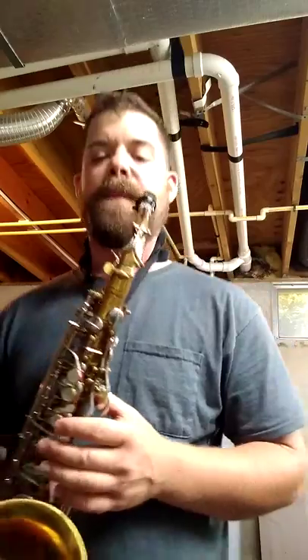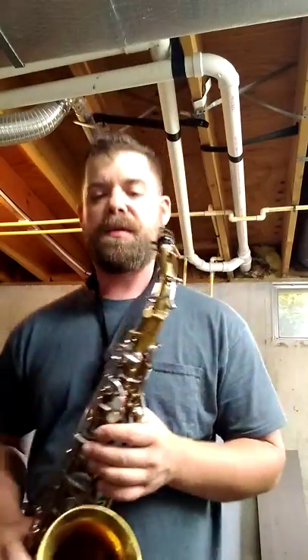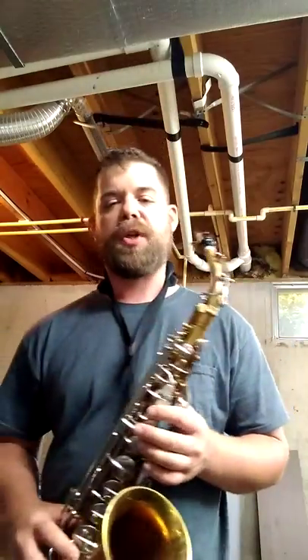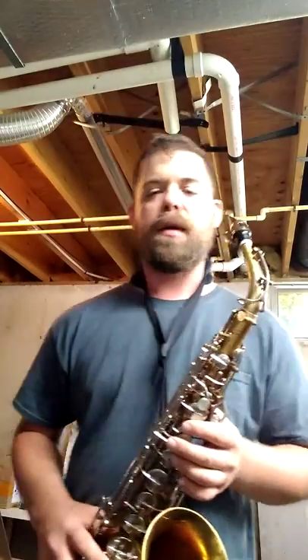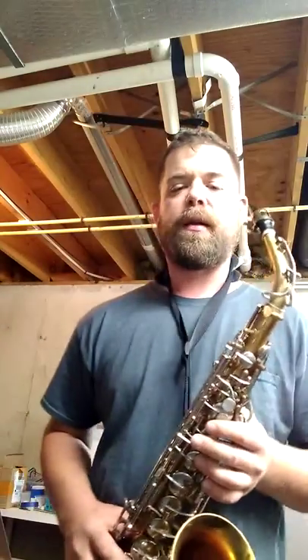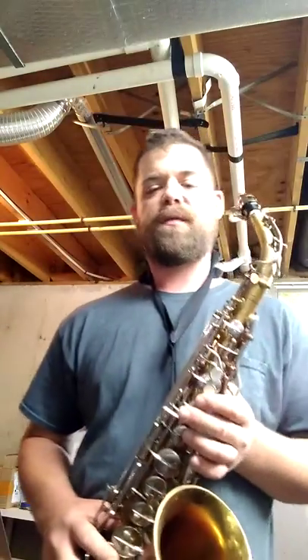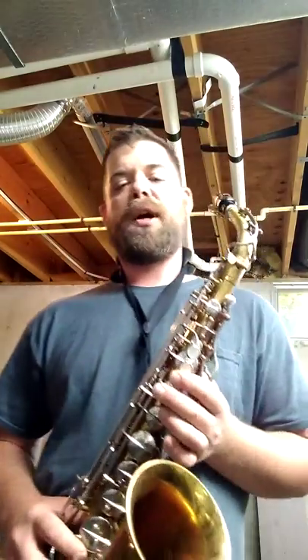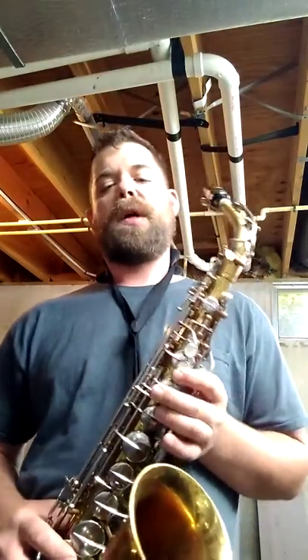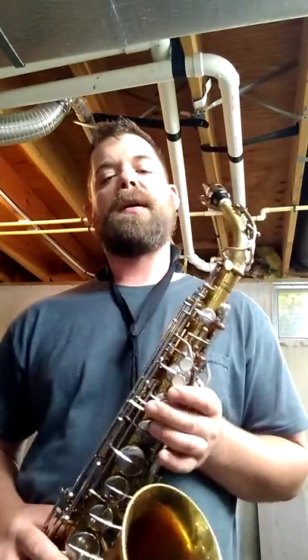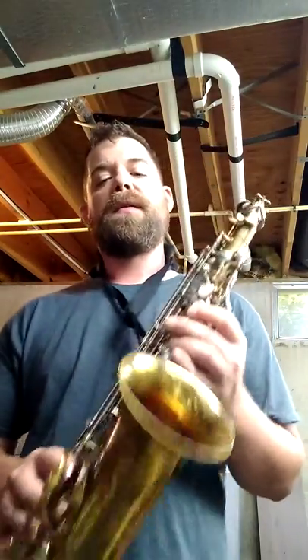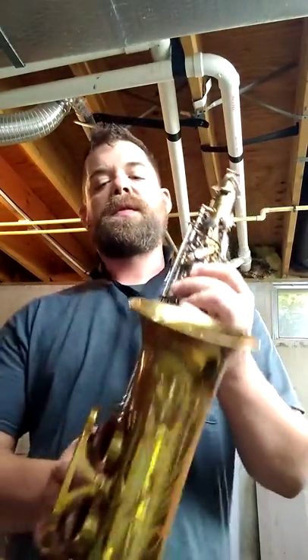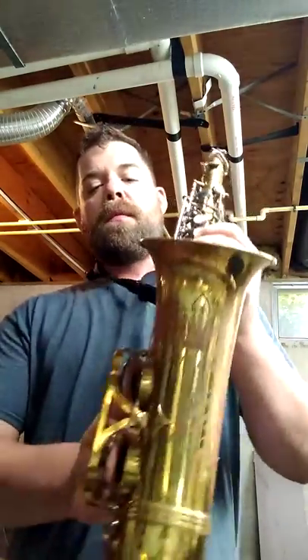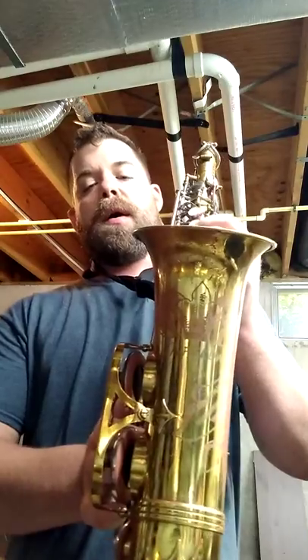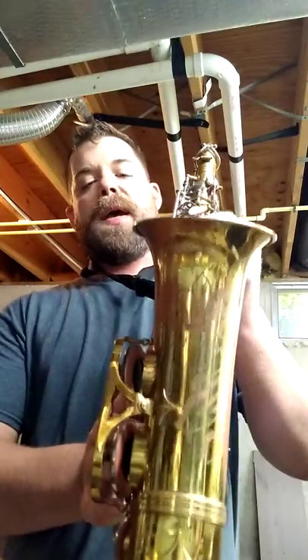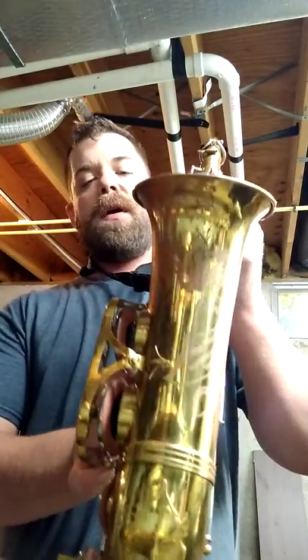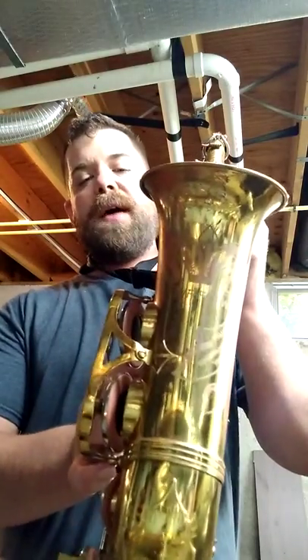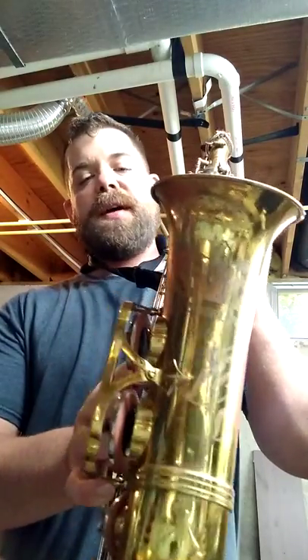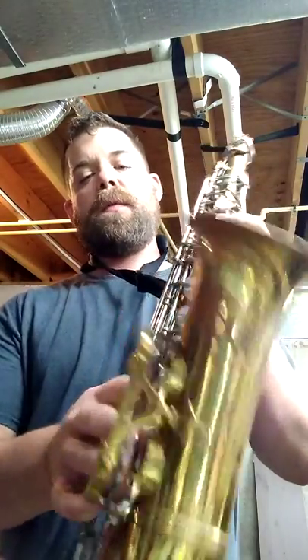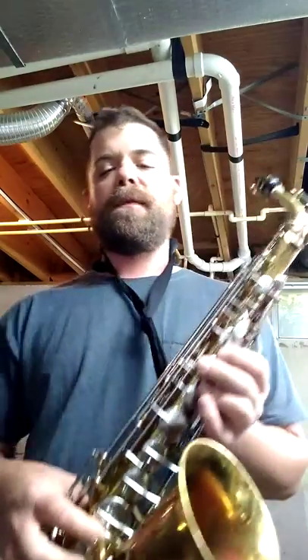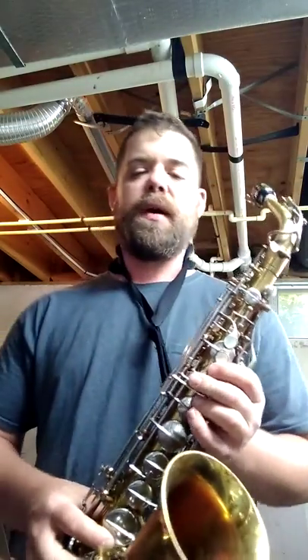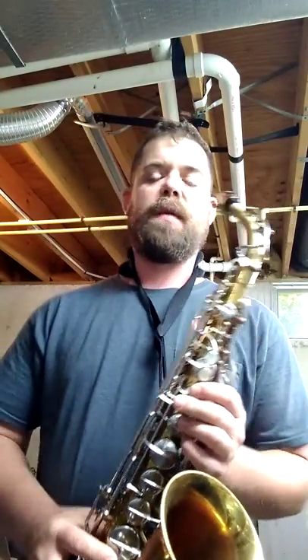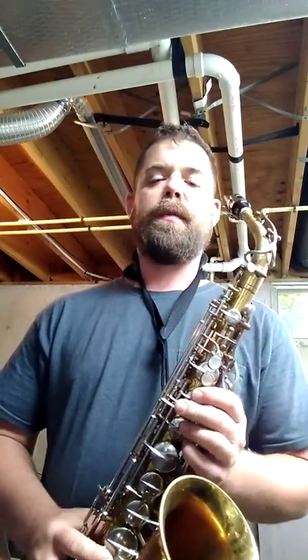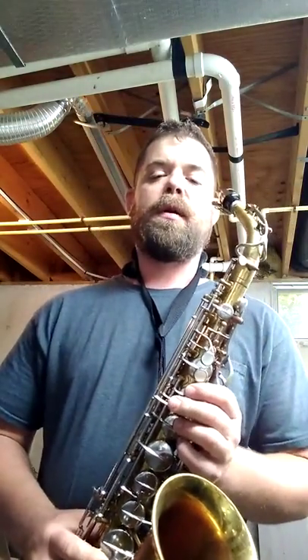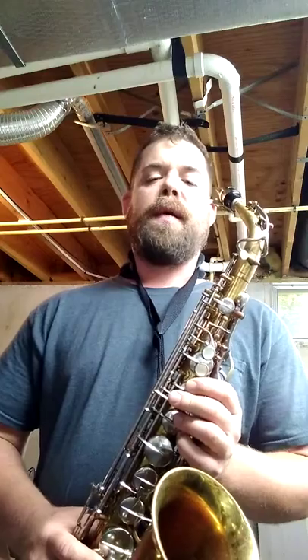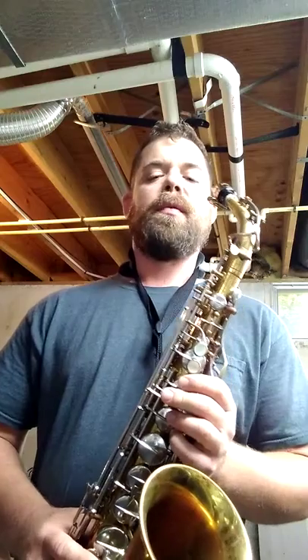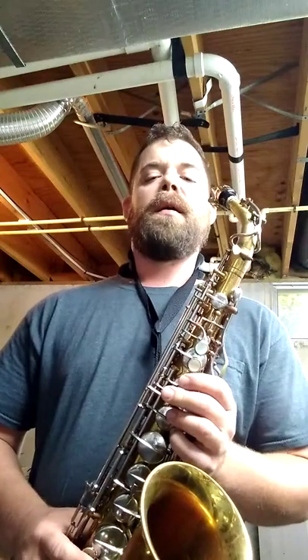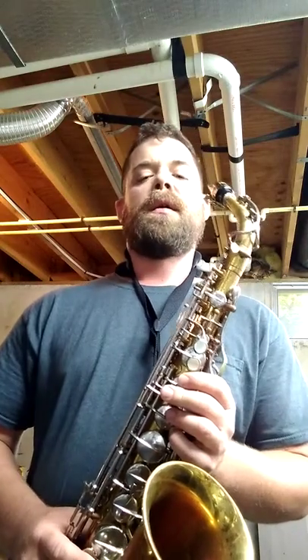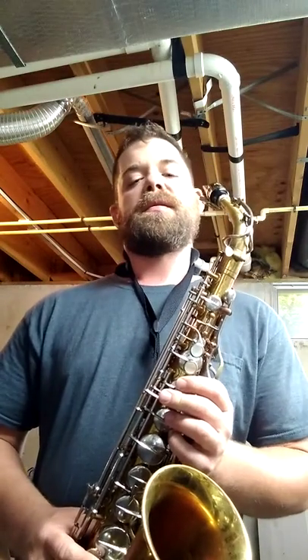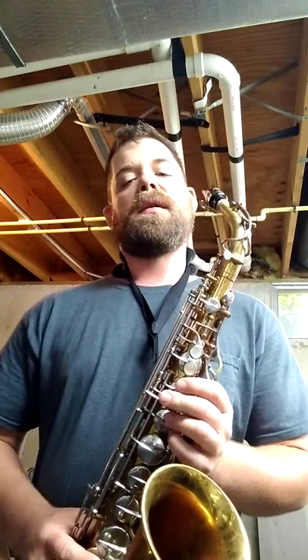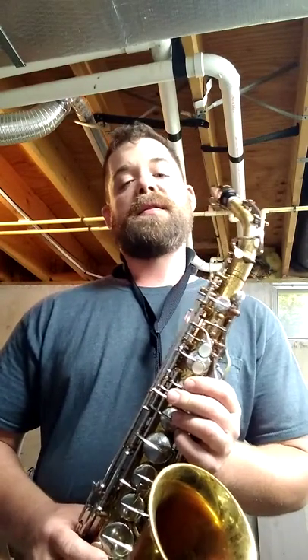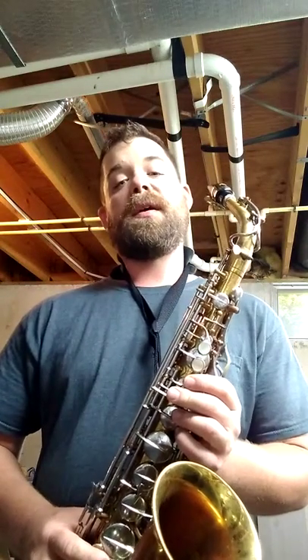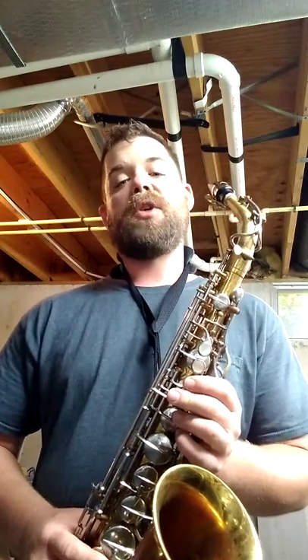Hey guys, this is John. I'm down here in my saxophone workshop. I just got done with this Airflow Alto saxophone made in France by a small company called Malern. Not many people know about it. It's what I consider to be a hidden gem.